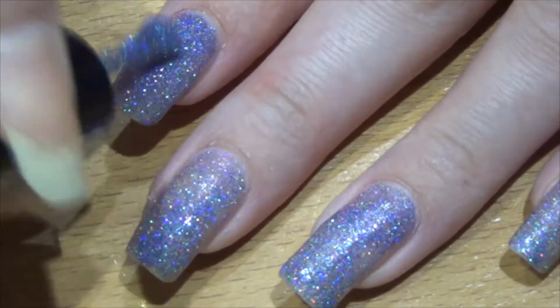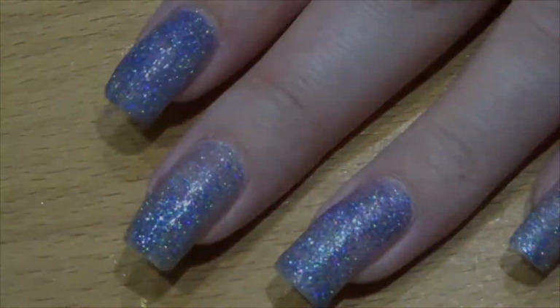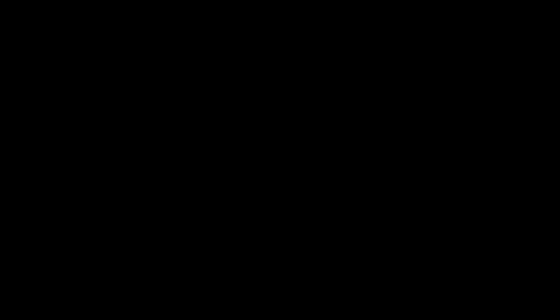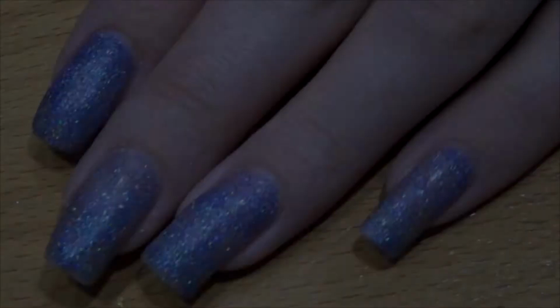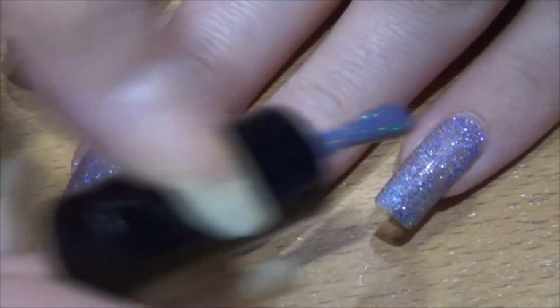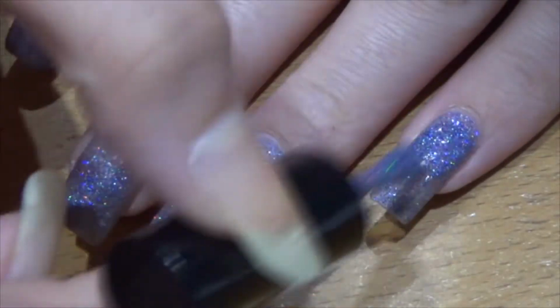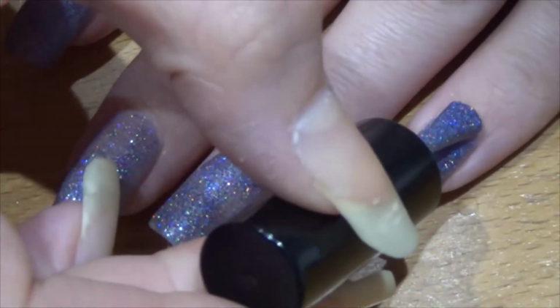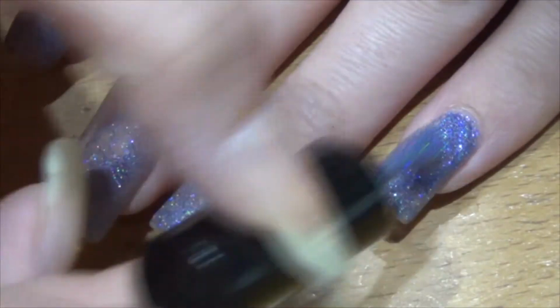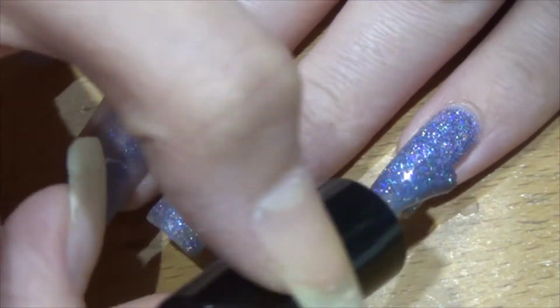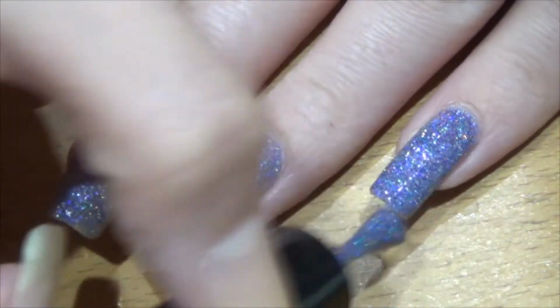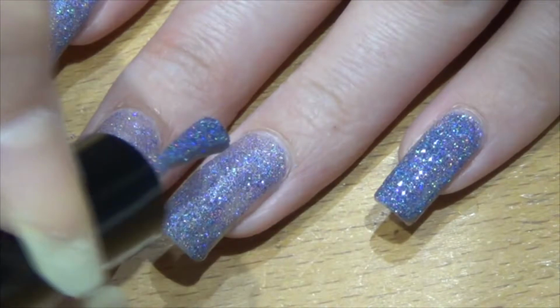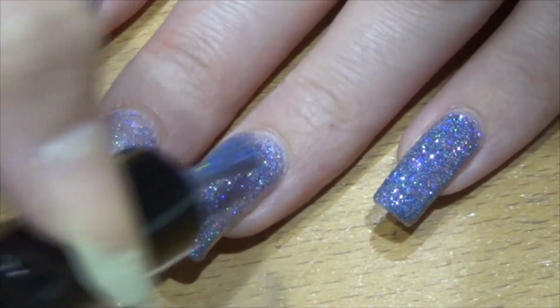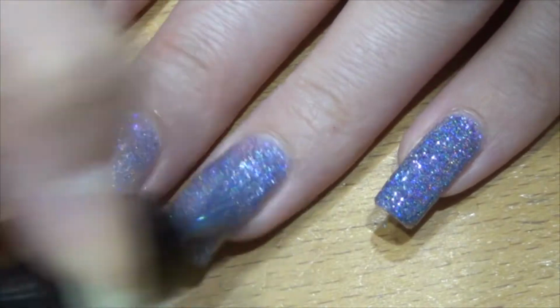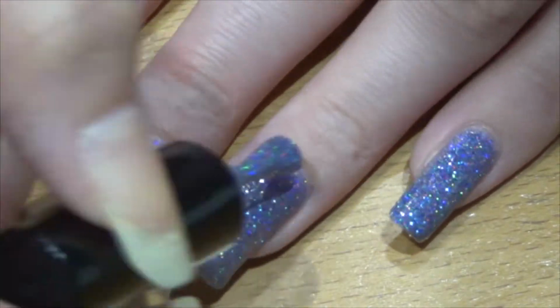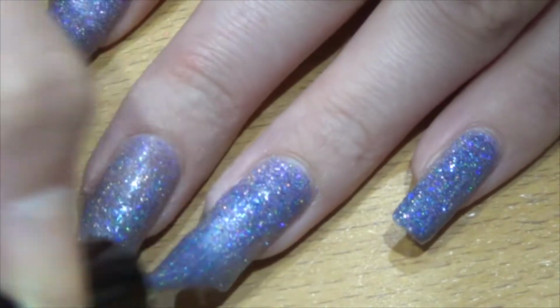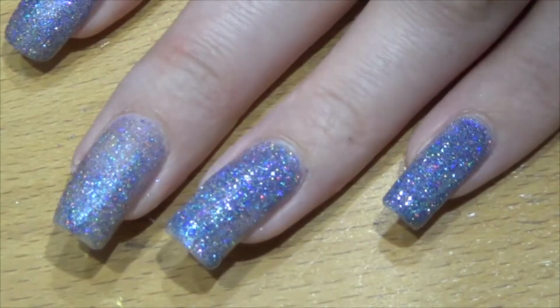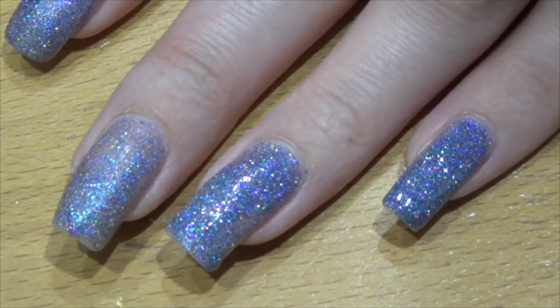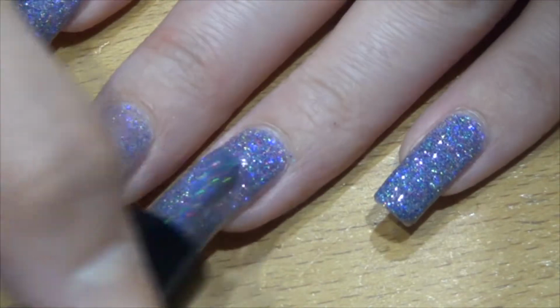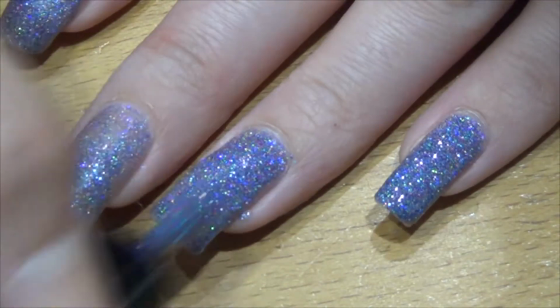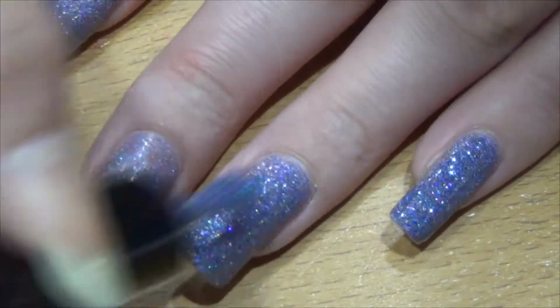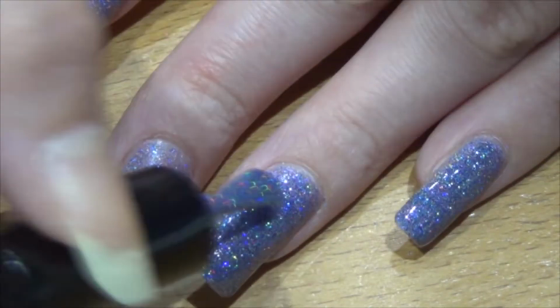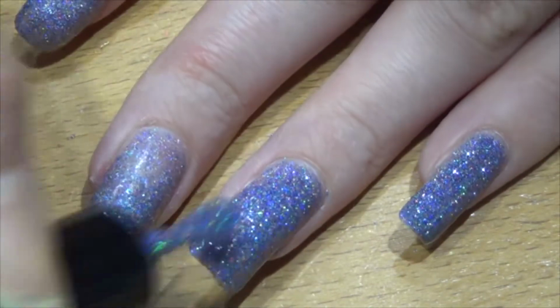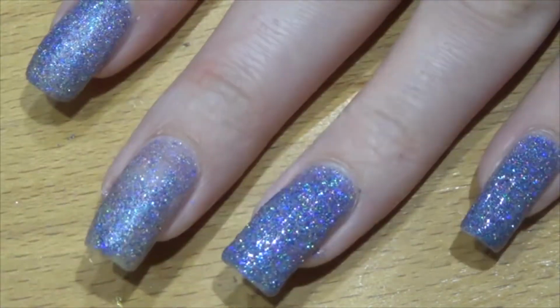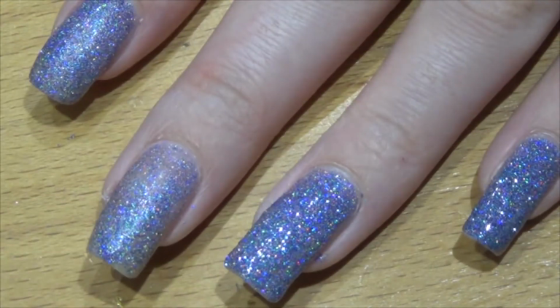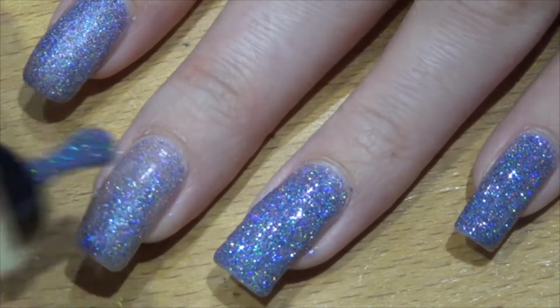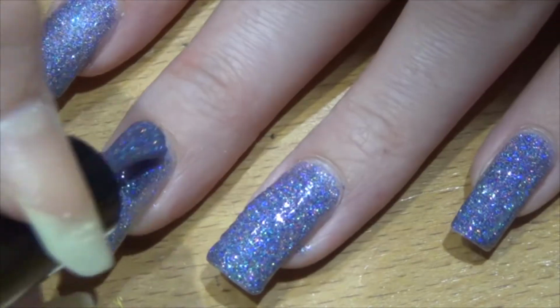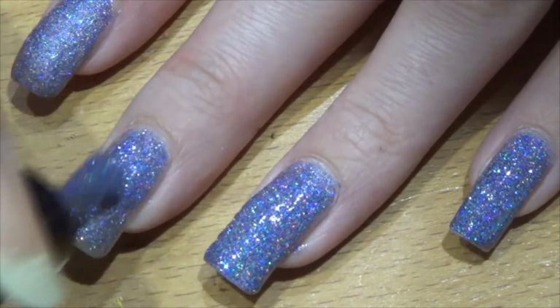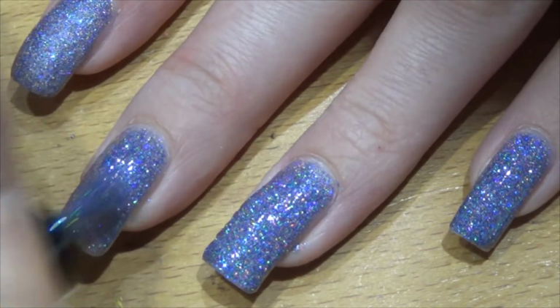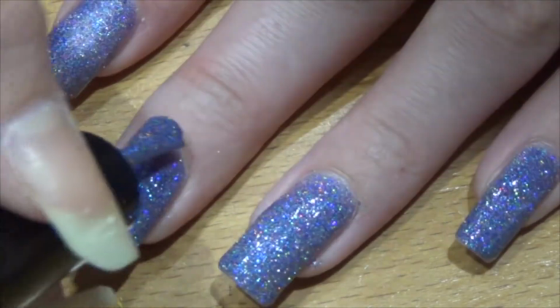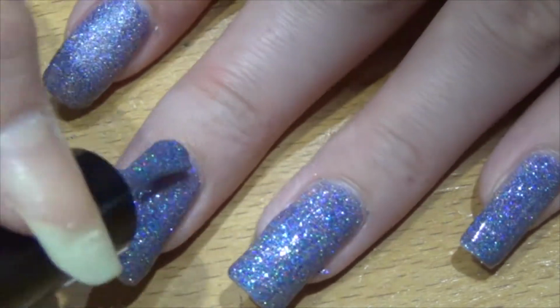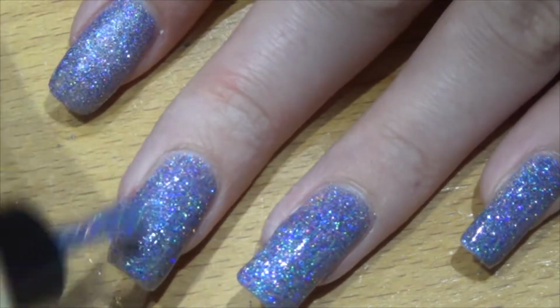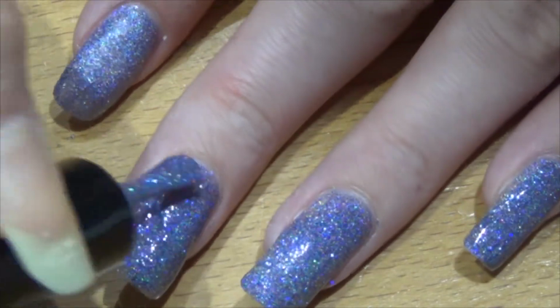It had good coverage on one coat but I did do two to make it fully opaque. It dries to a slight gritty finish and that is obviously because of the glitter in it, but that smooths out once you top coat.